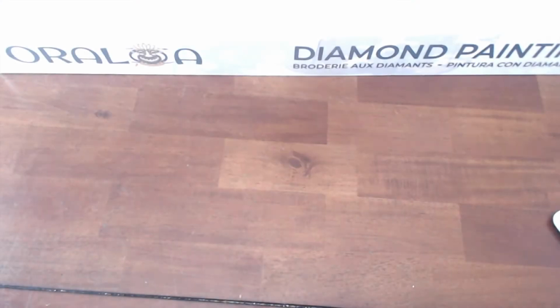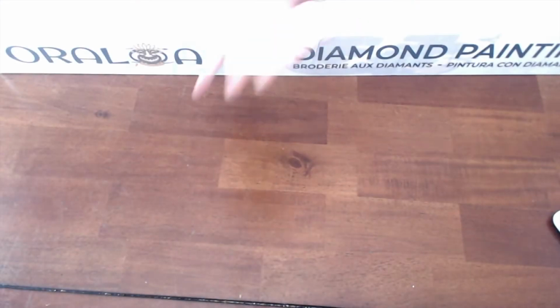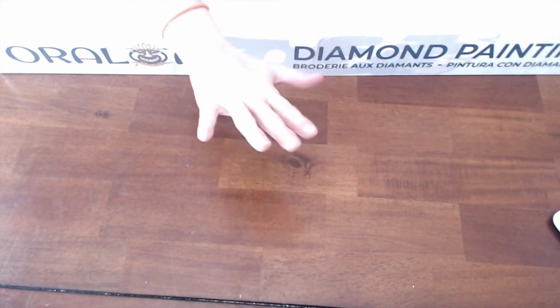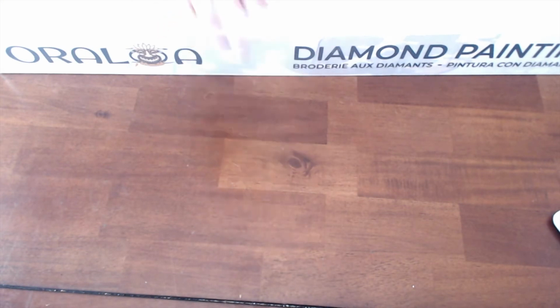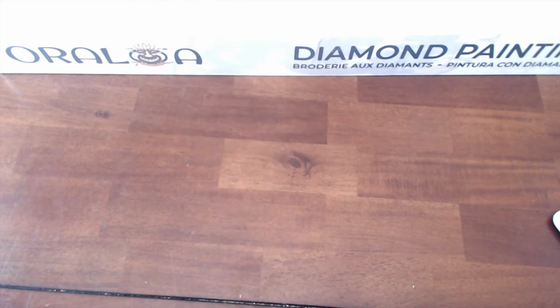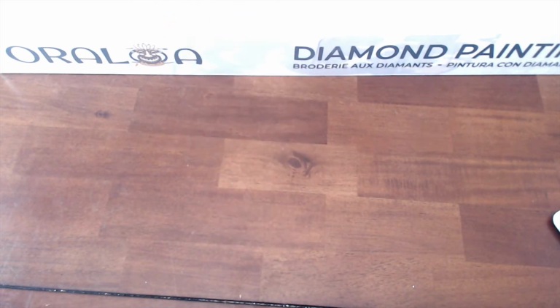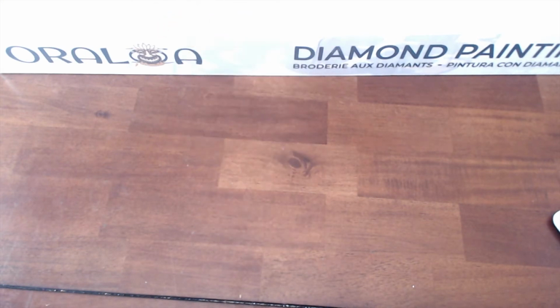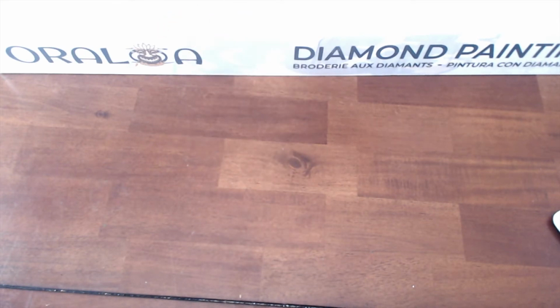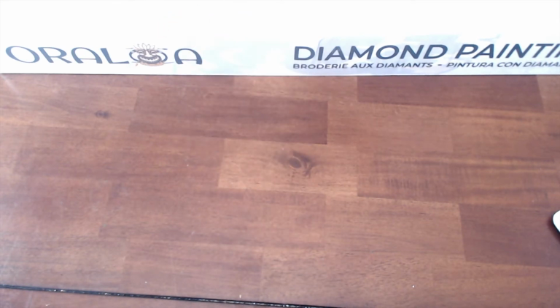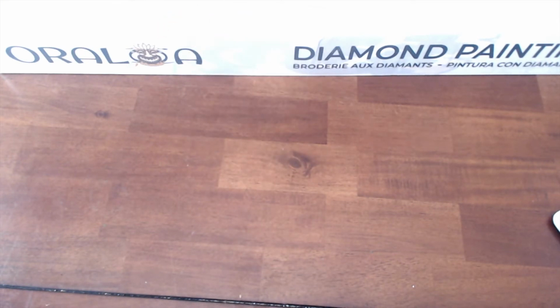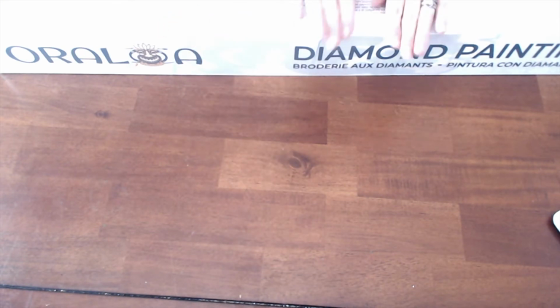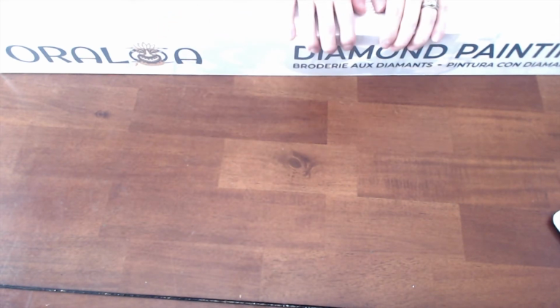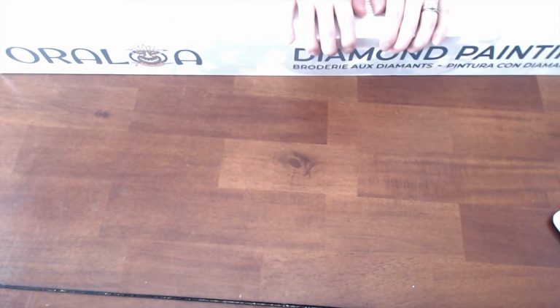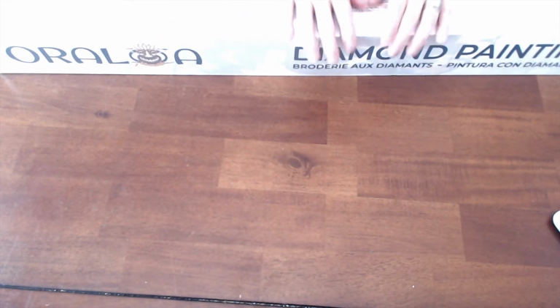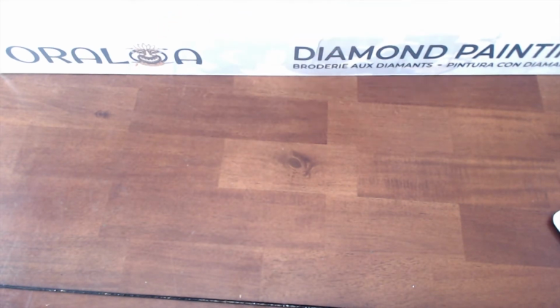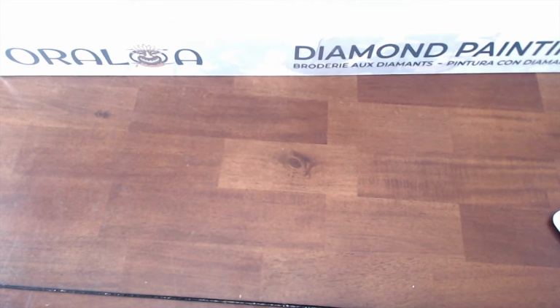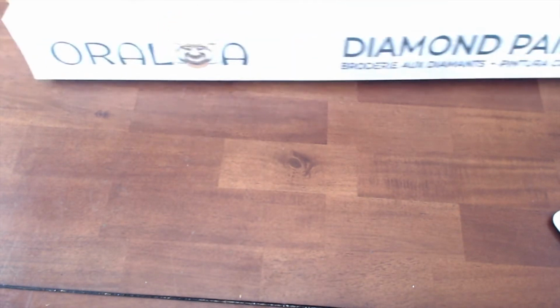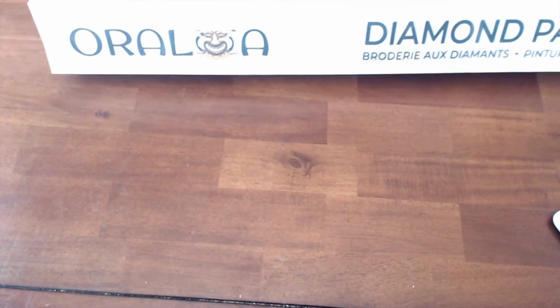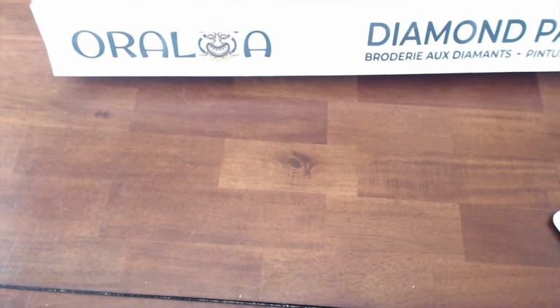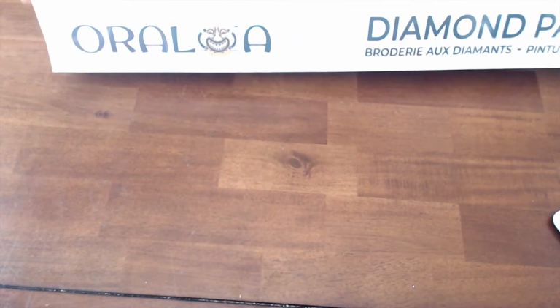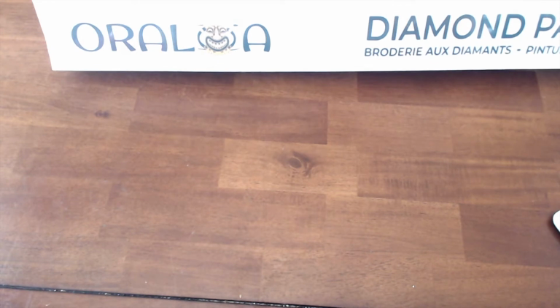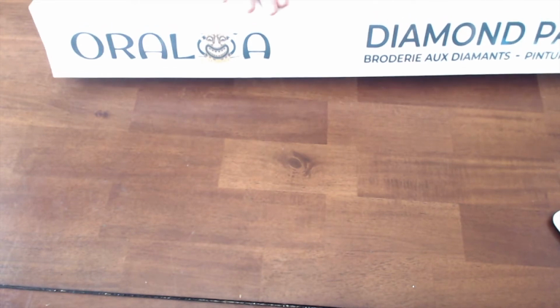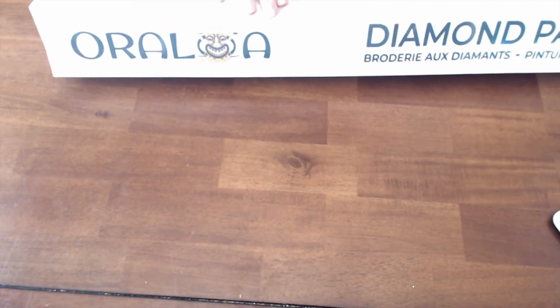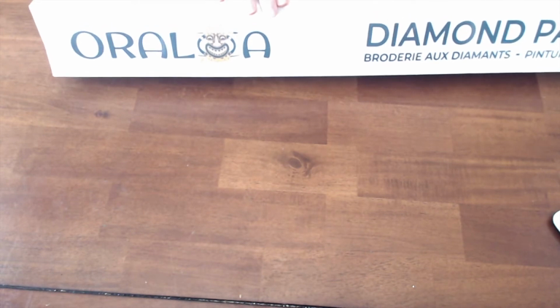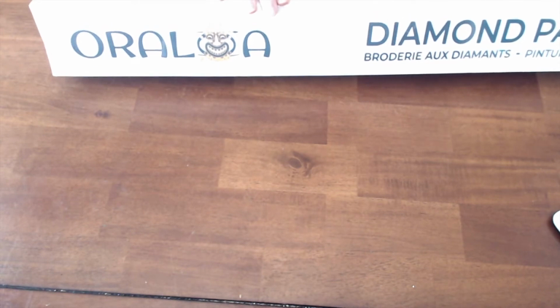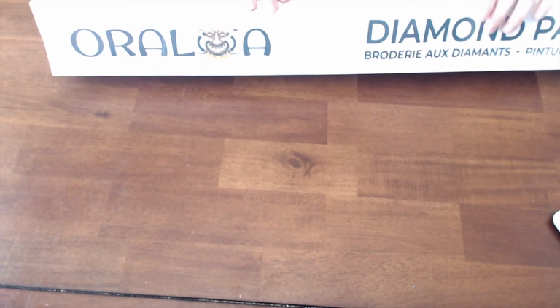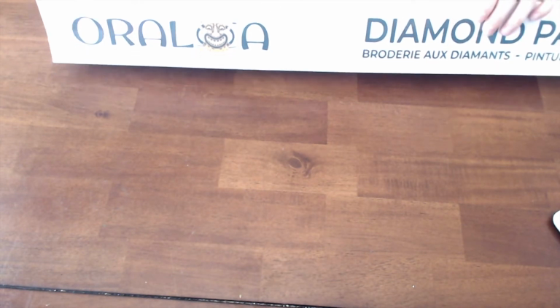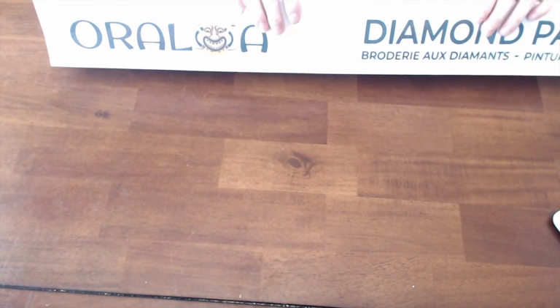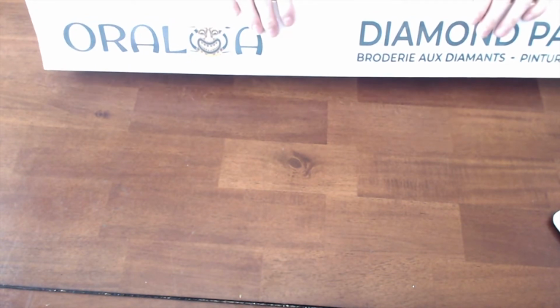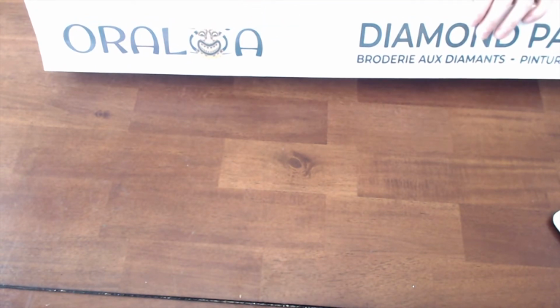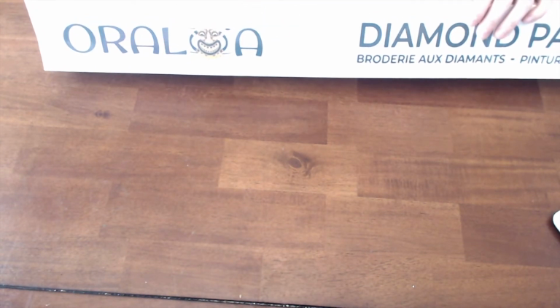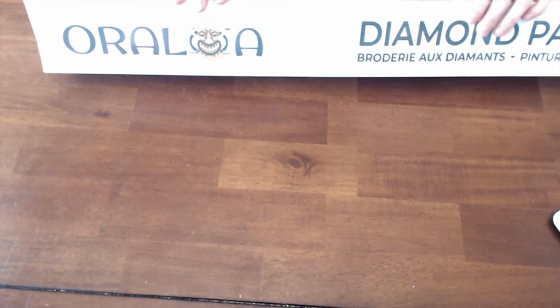Hey guys, so super excited today to be doing an unboxing video from this new company that does license their artwork, poured glue, and it is round.